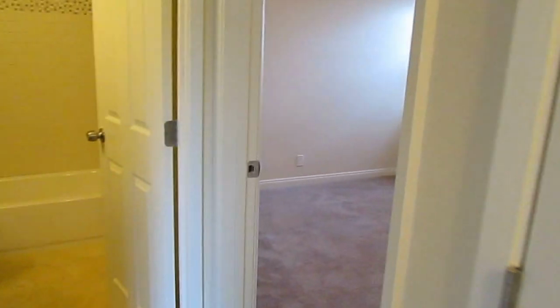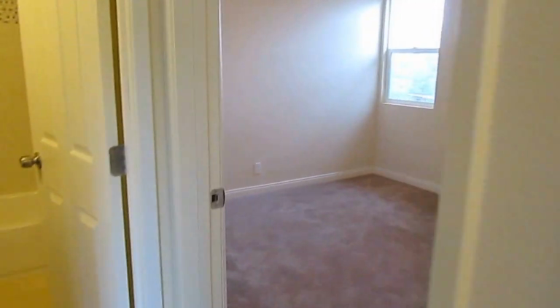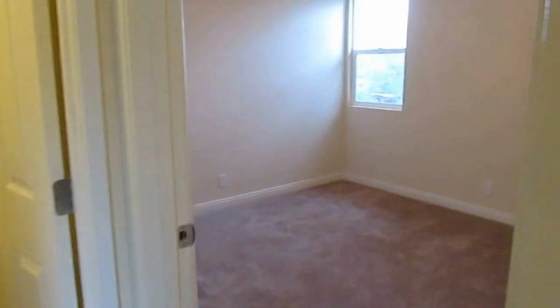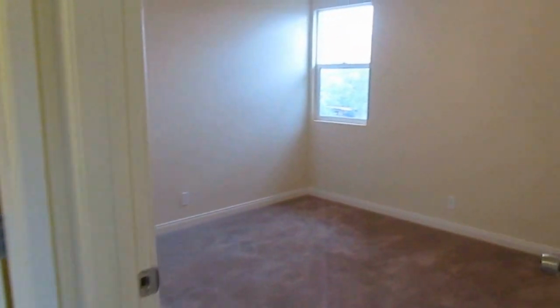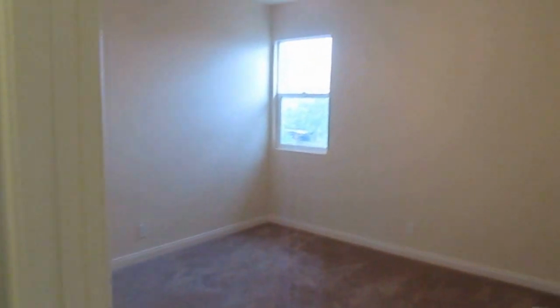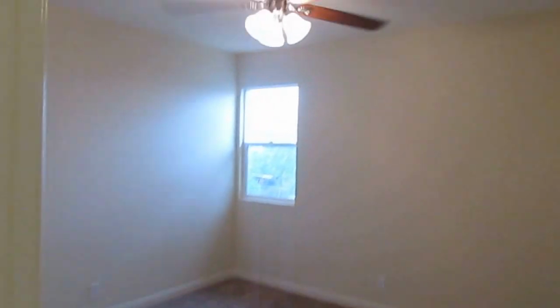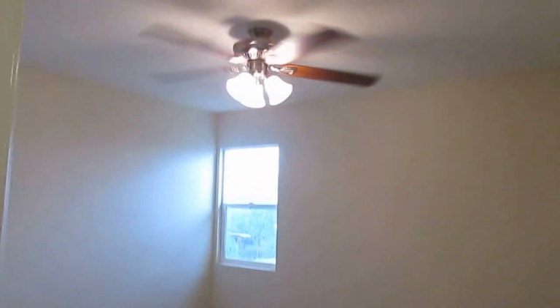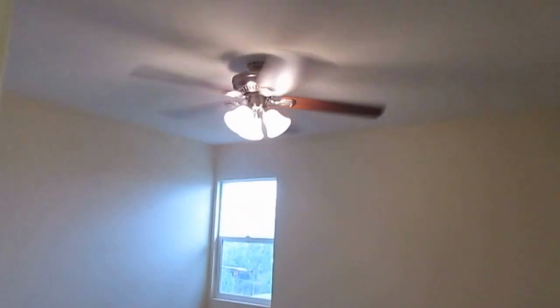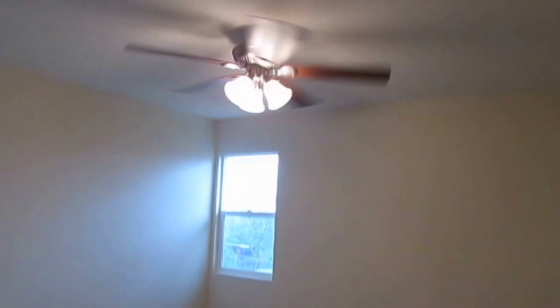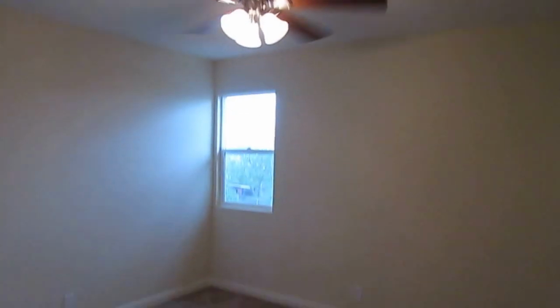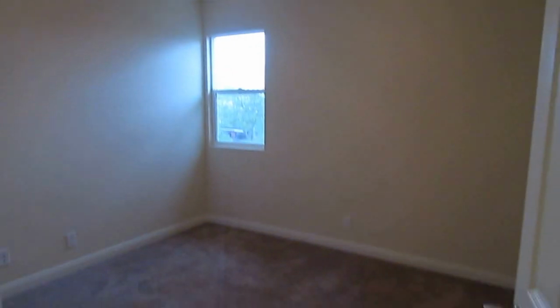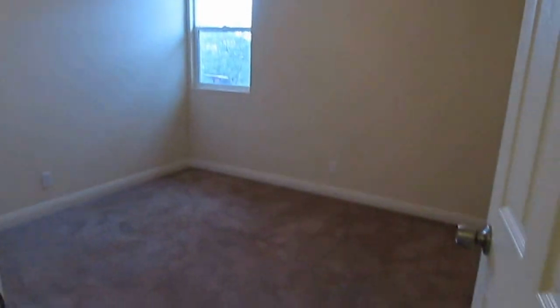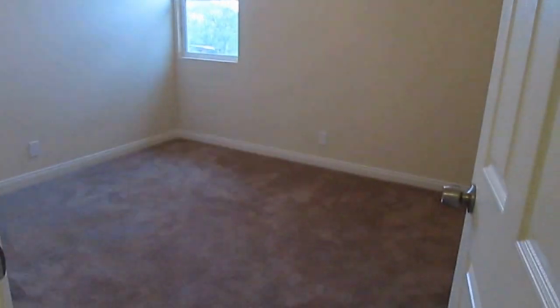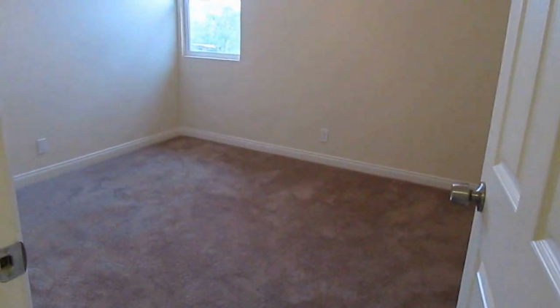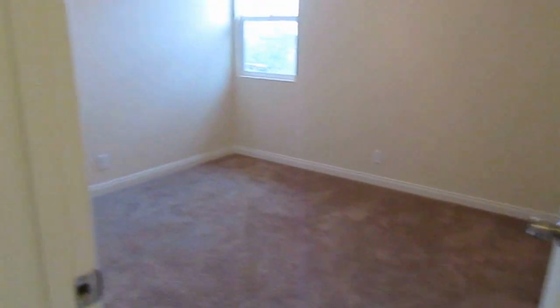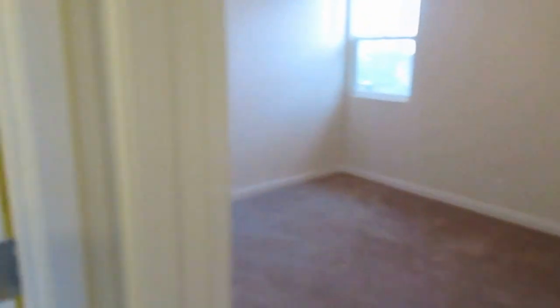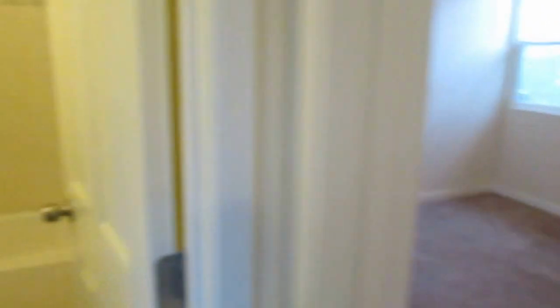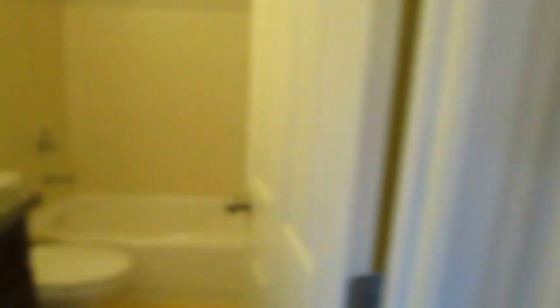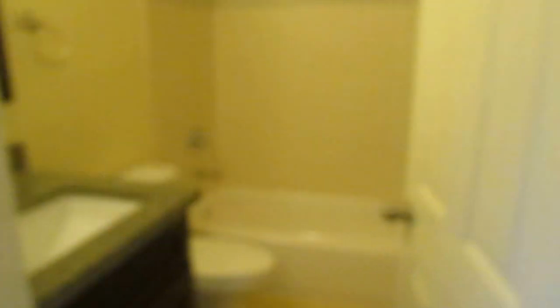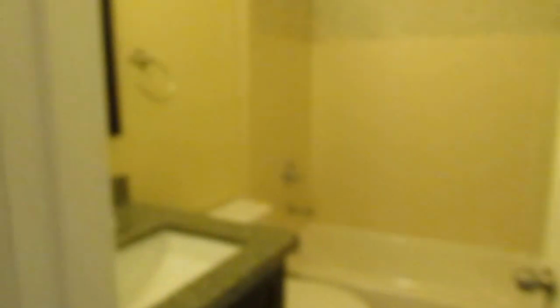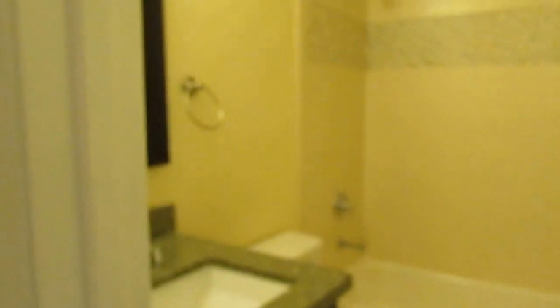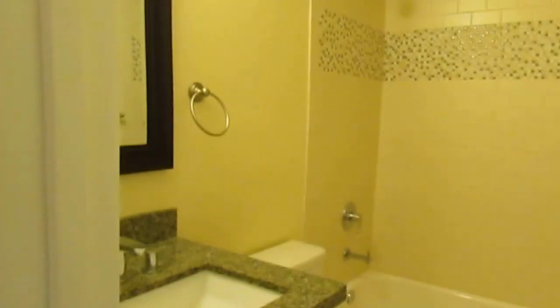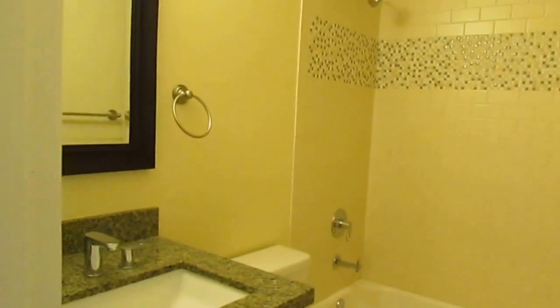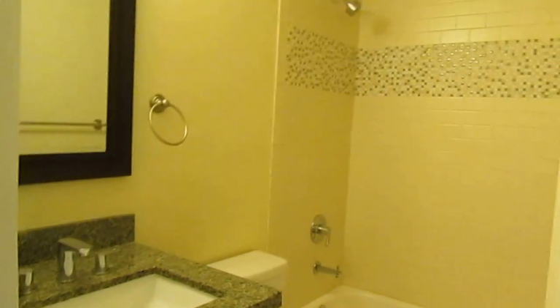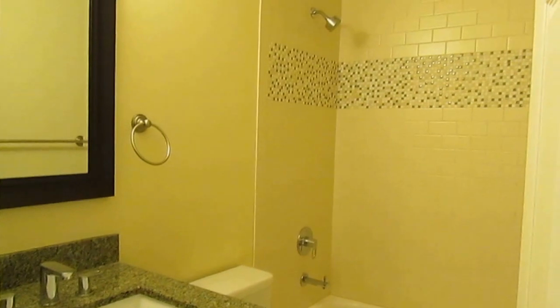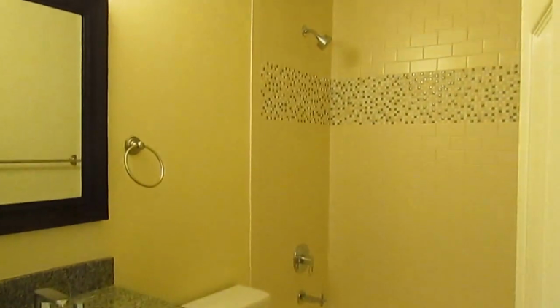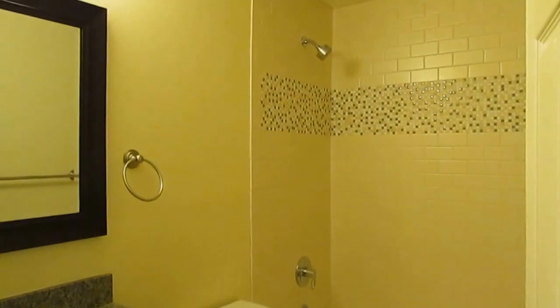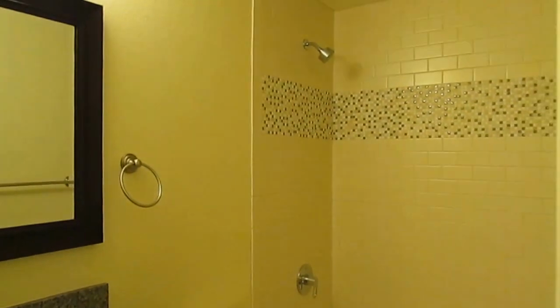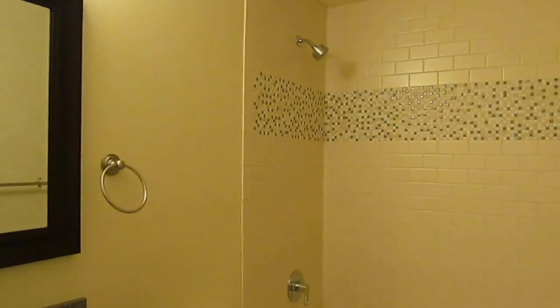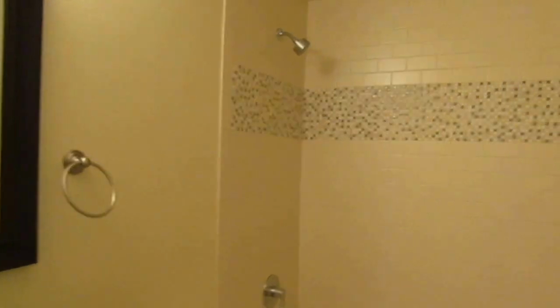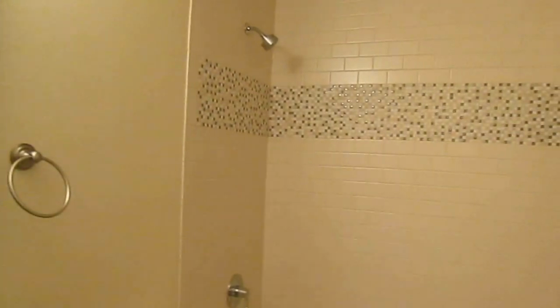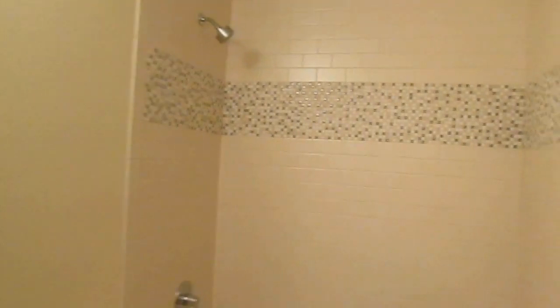And bedroom number three. We also have the second bathroom, remodeled as well.